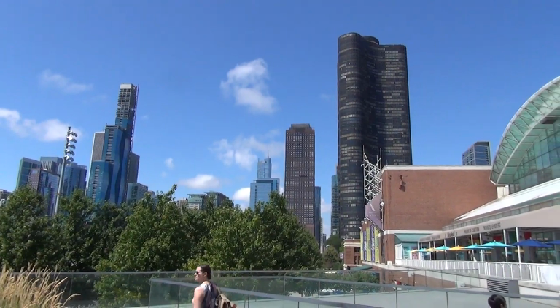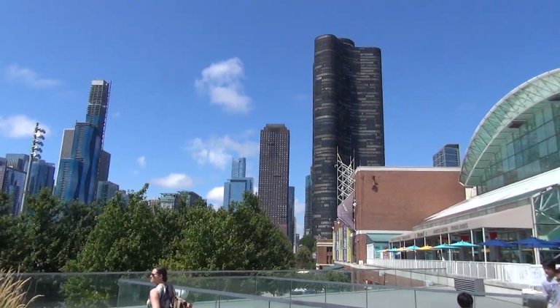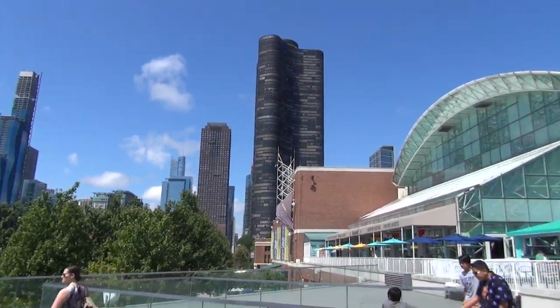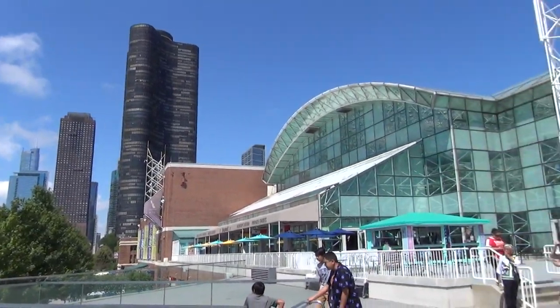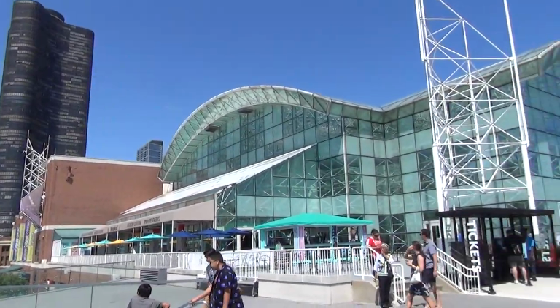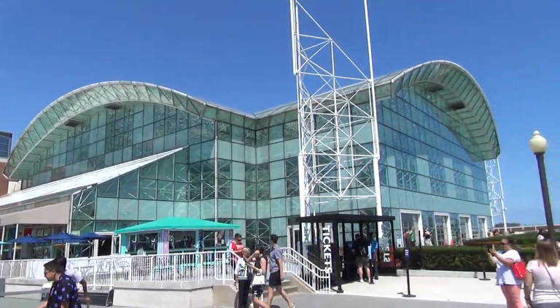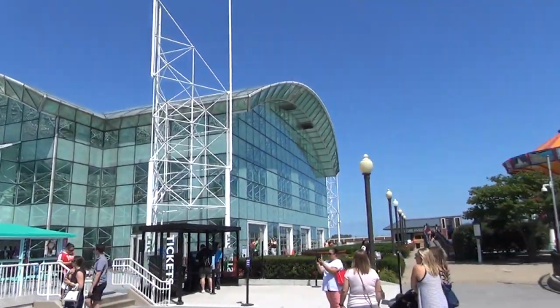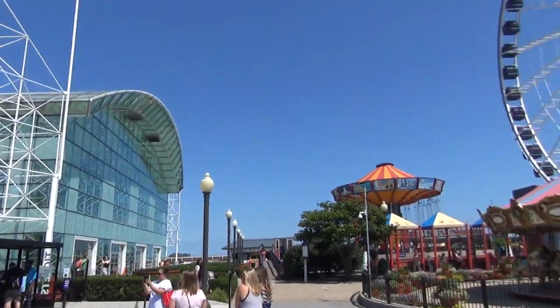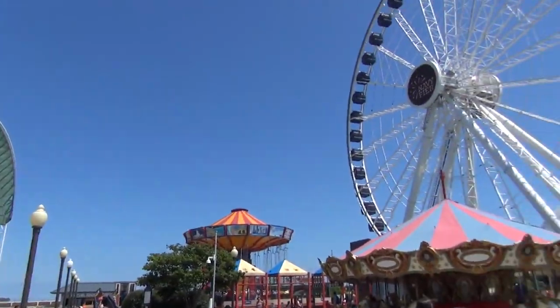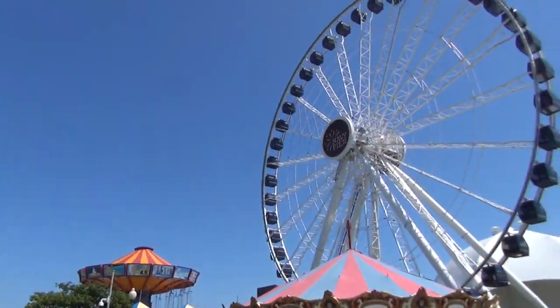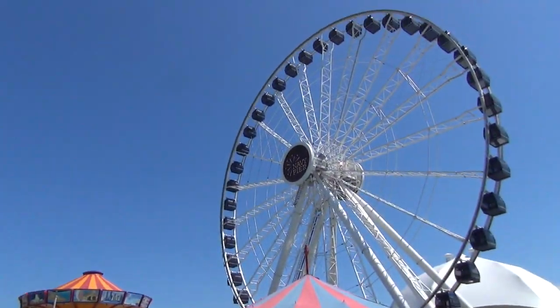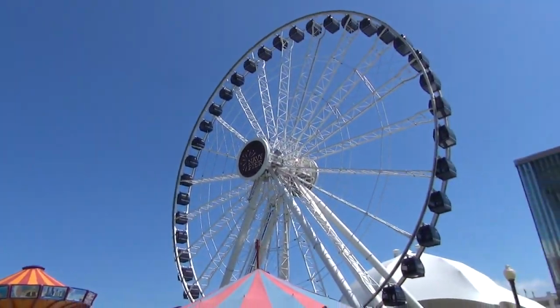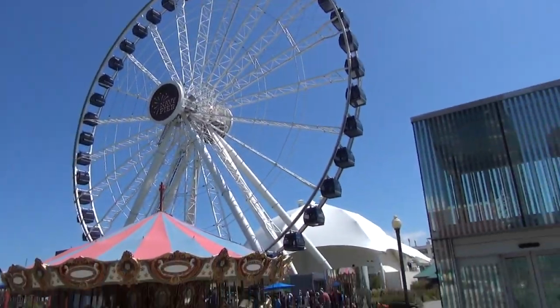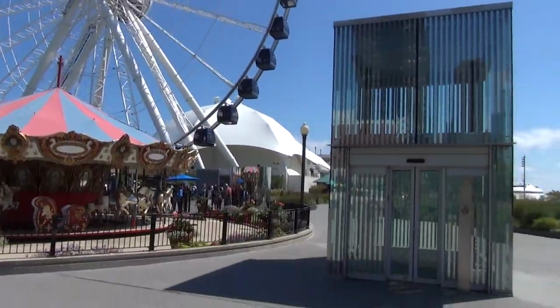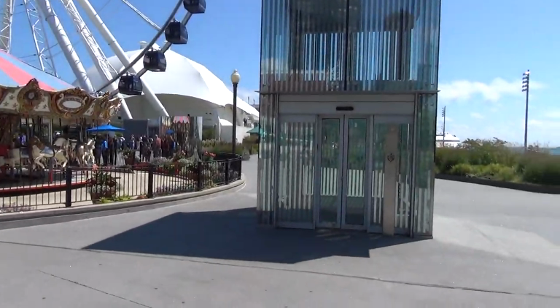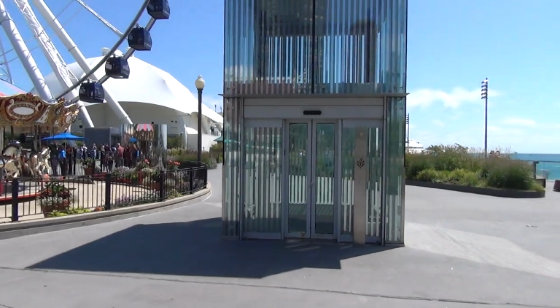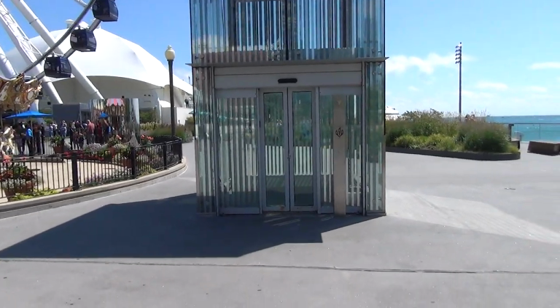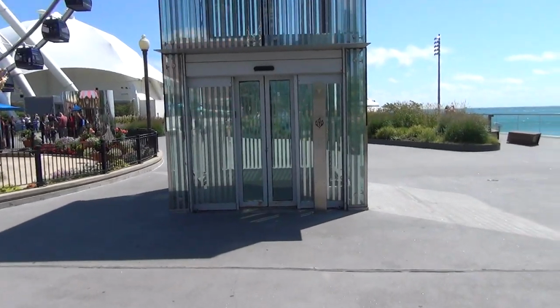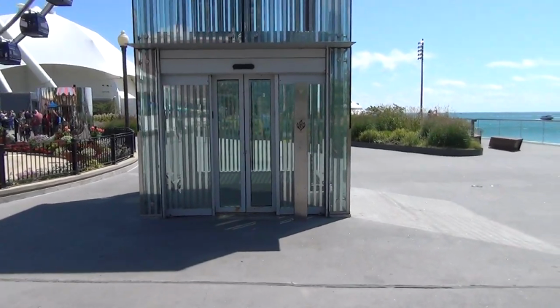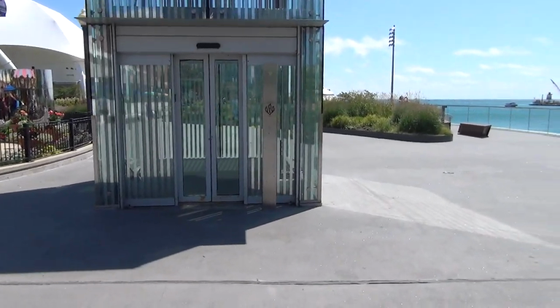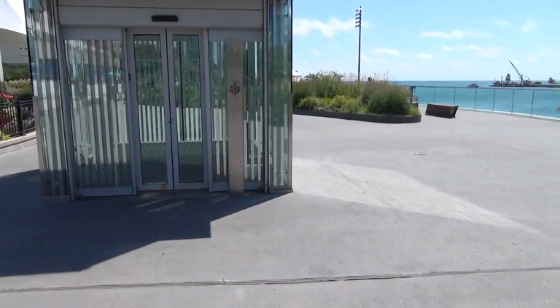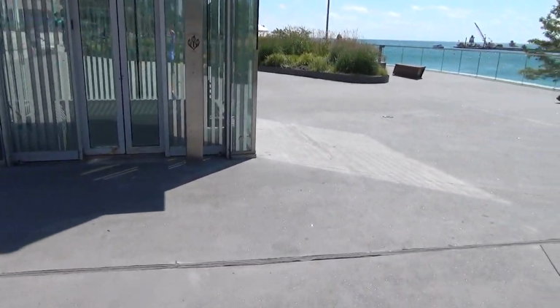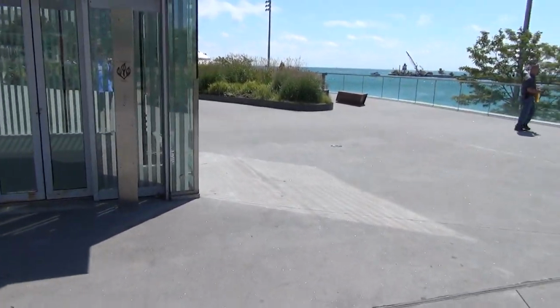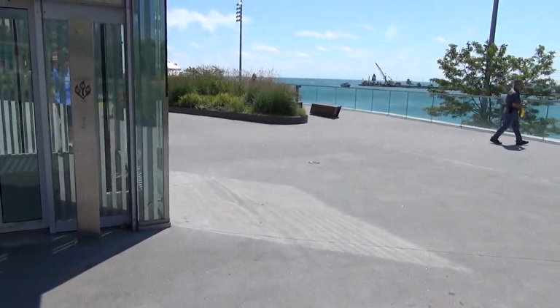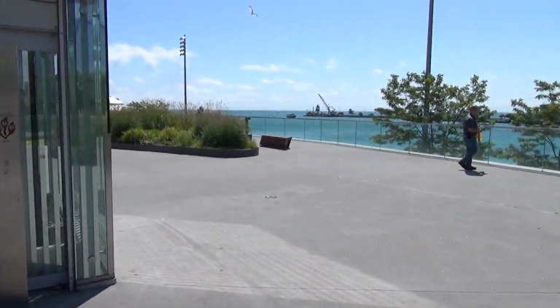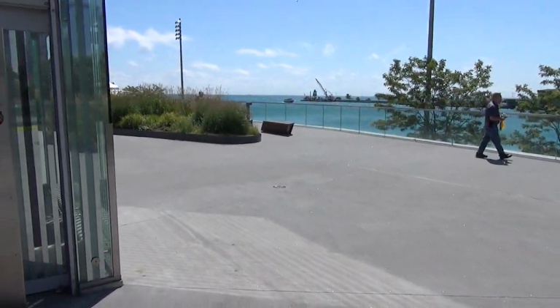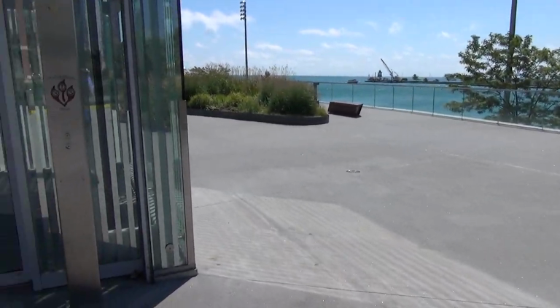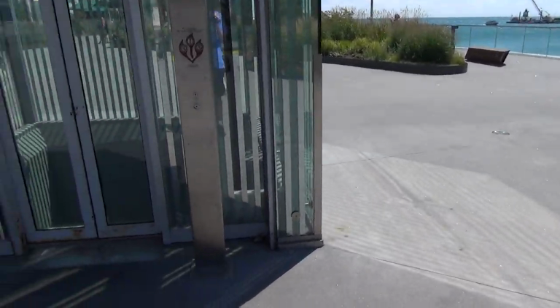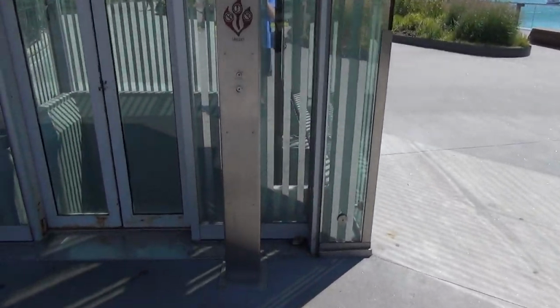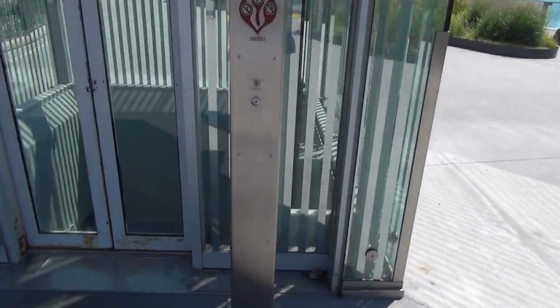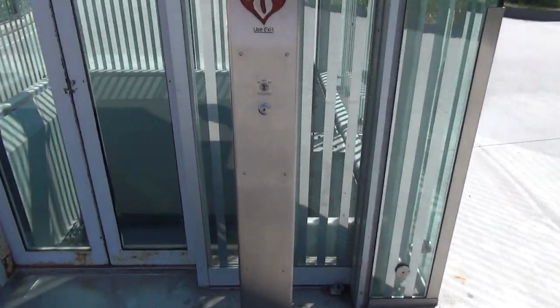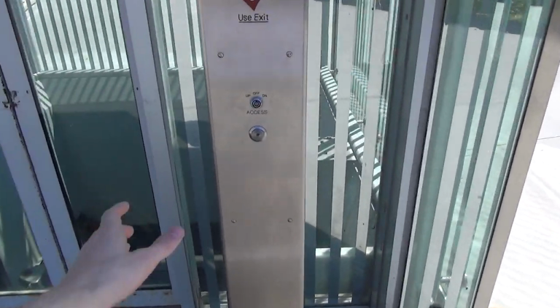Alright, we're here at Navy Pier in Chicago. Look what we have over here — we've got a glass elevator.